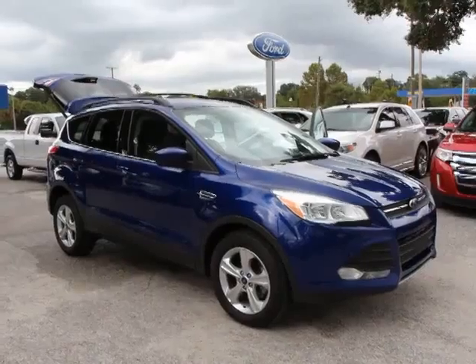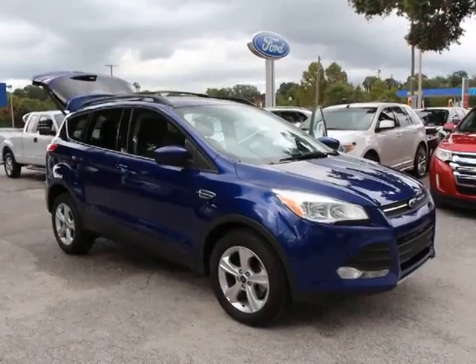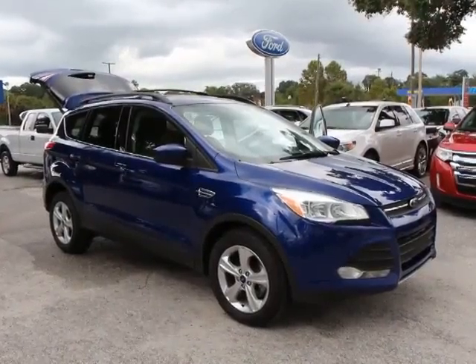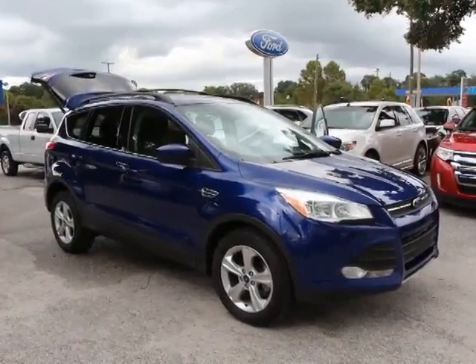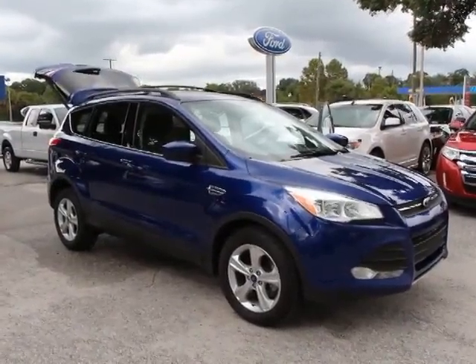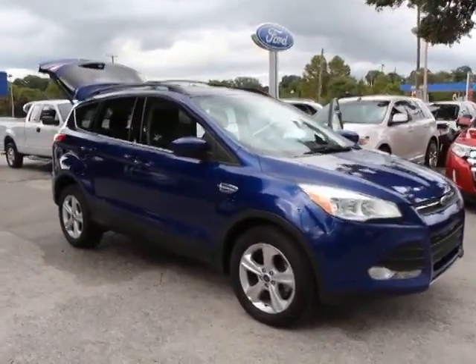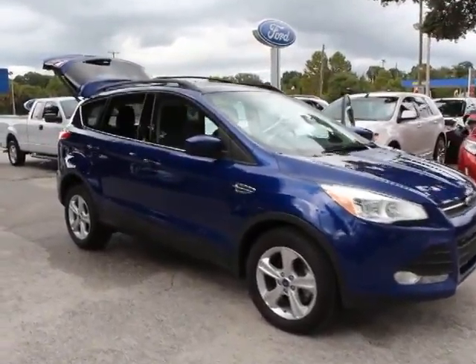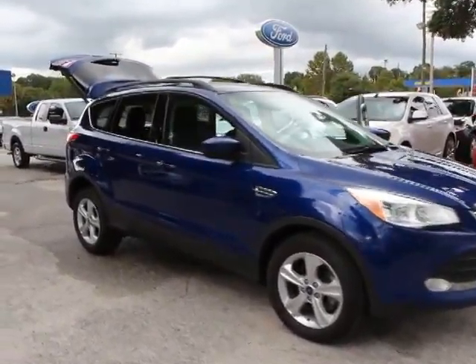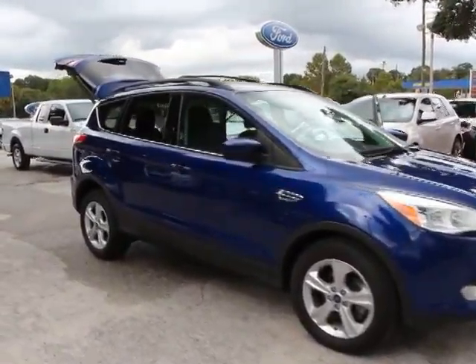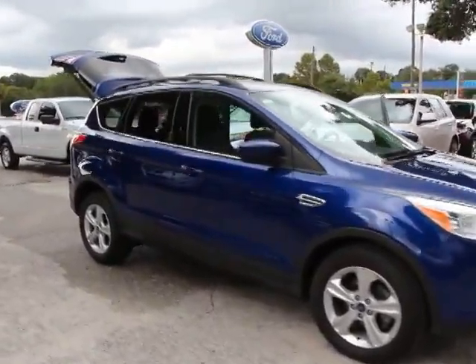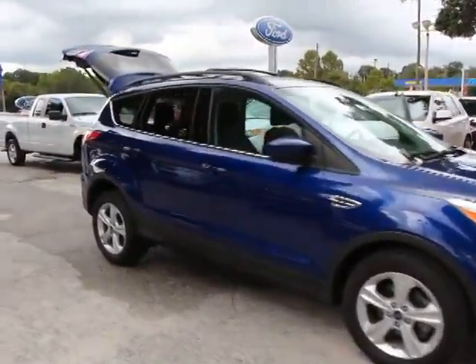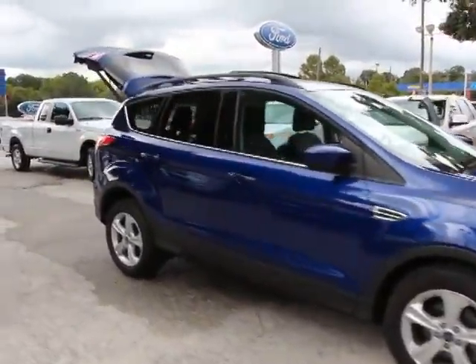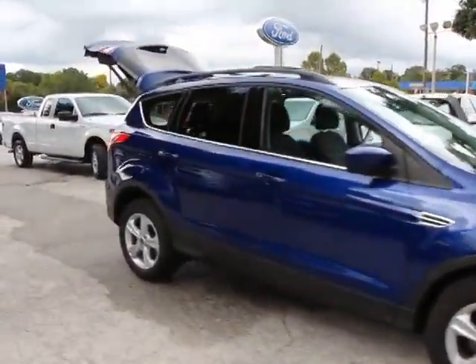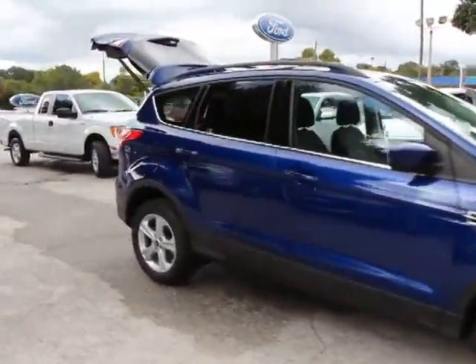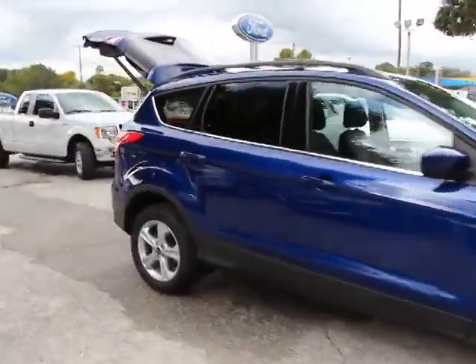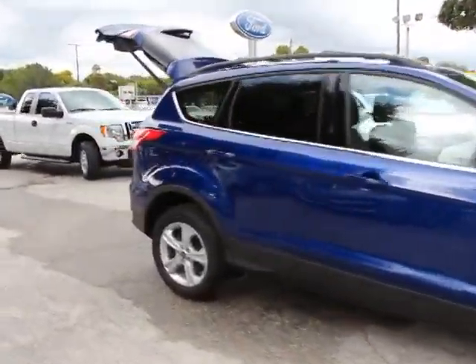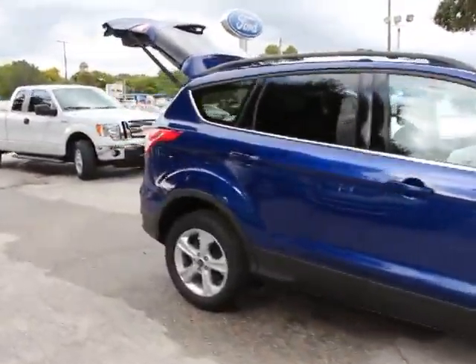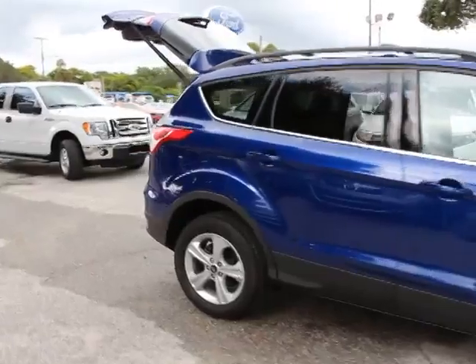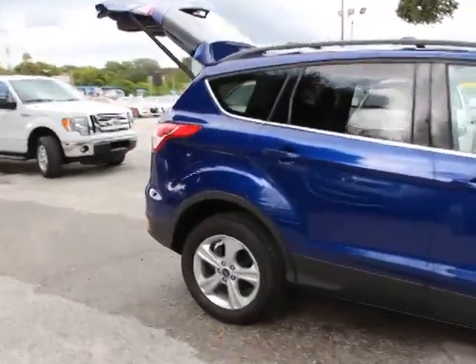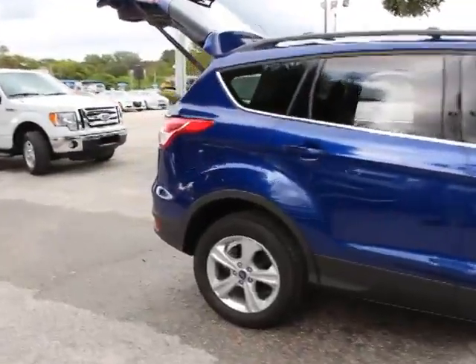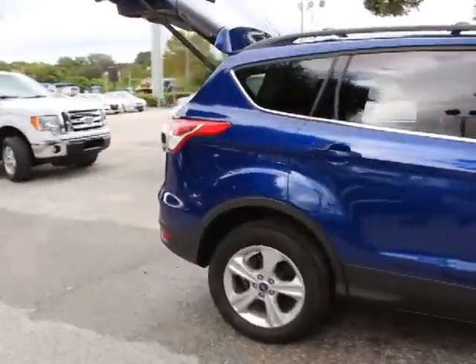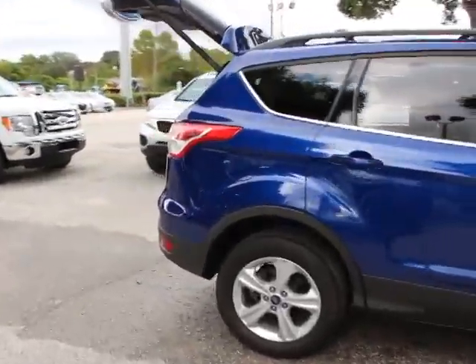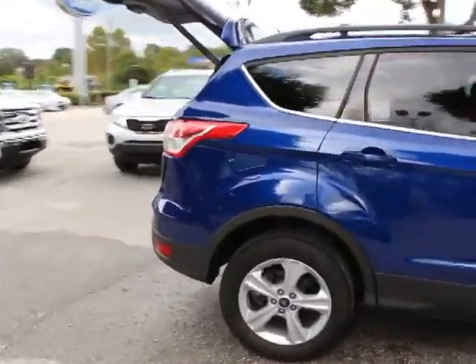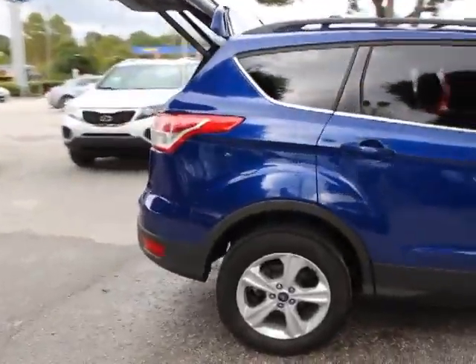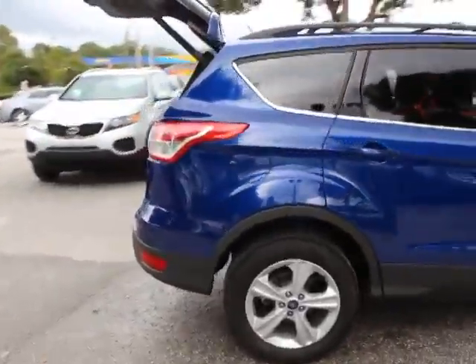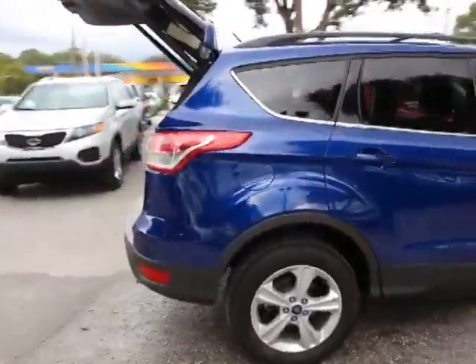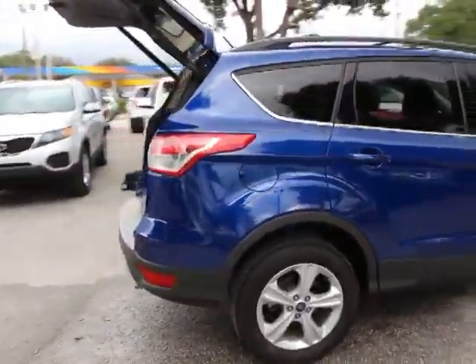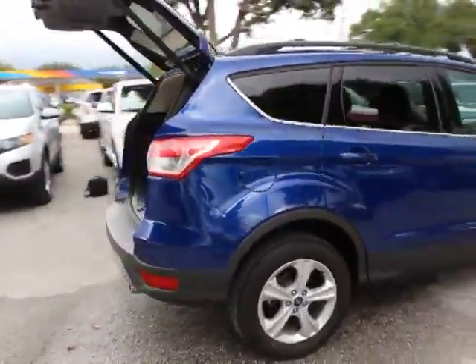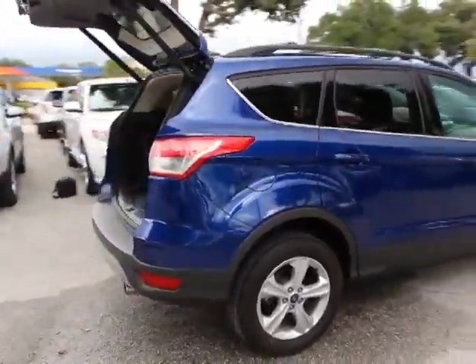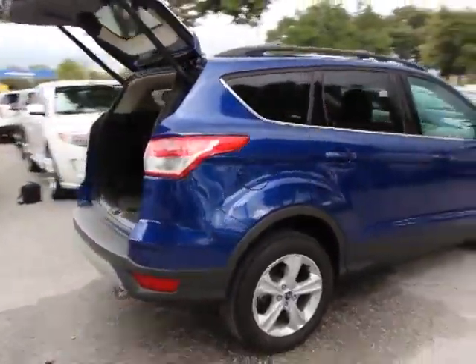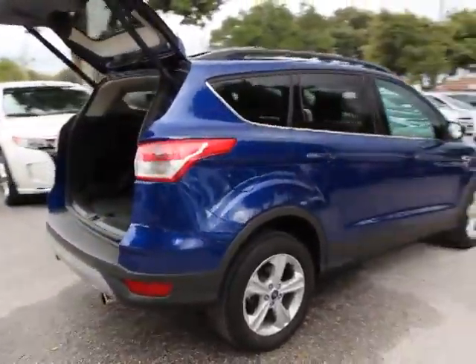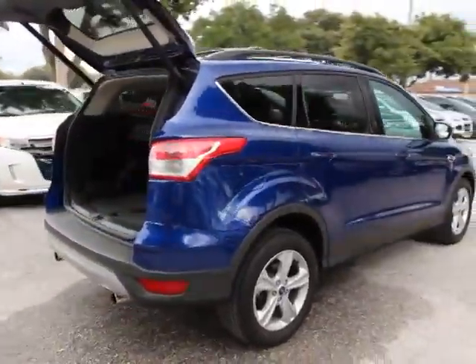The 2013 Escape. Gas engines flex, tow, sip, and go with Ford Escape, and is priced below $20,000.